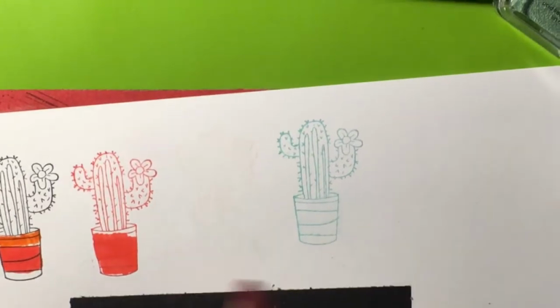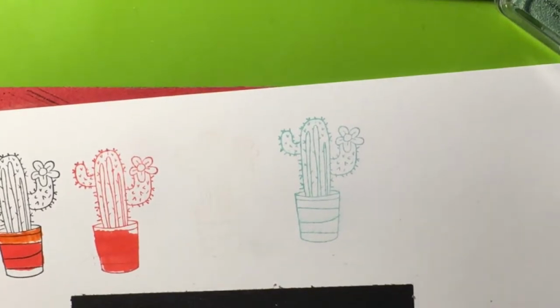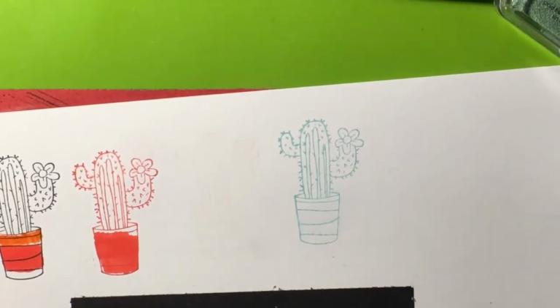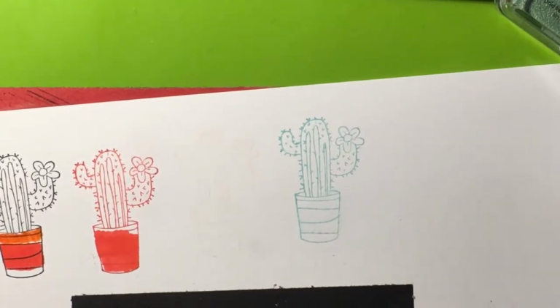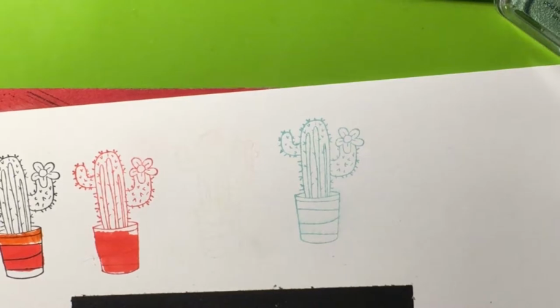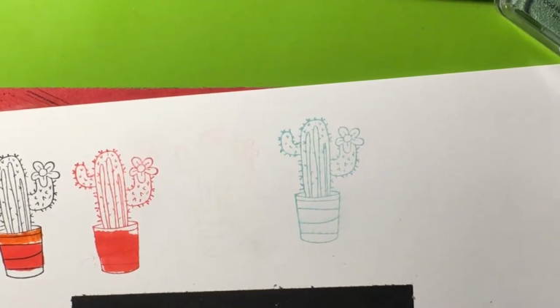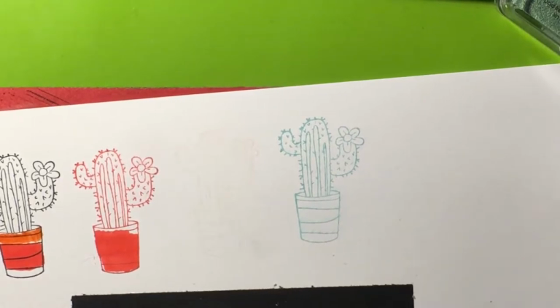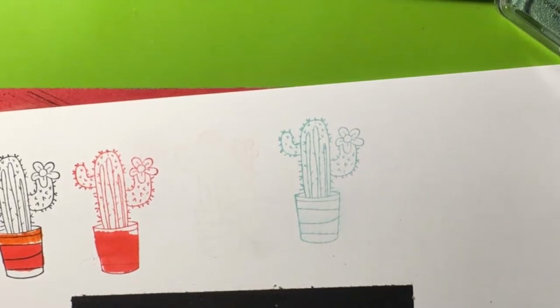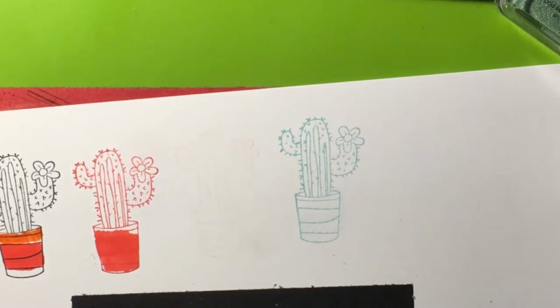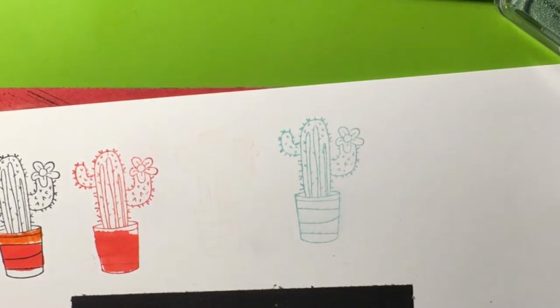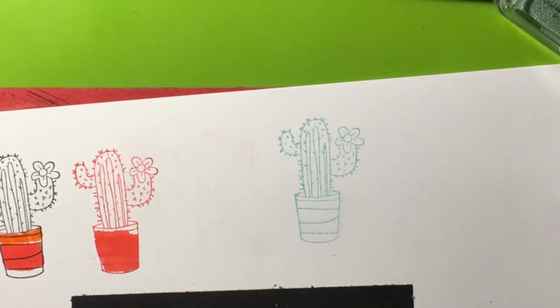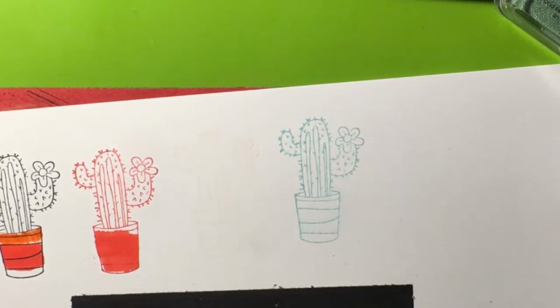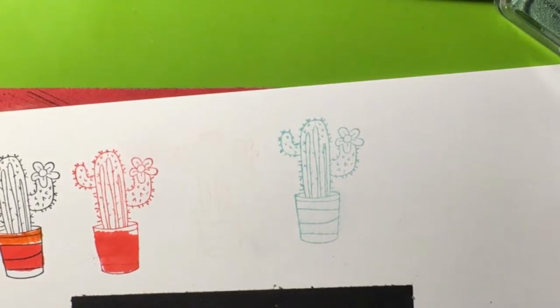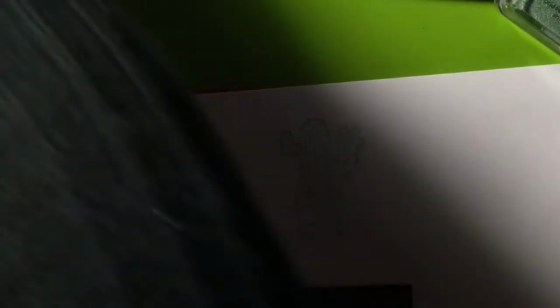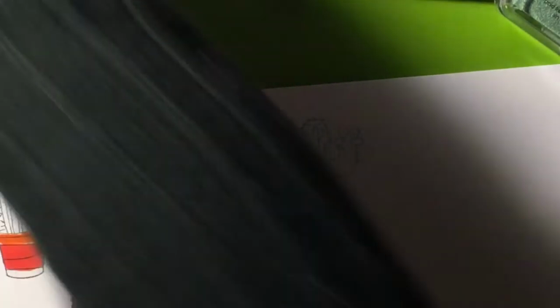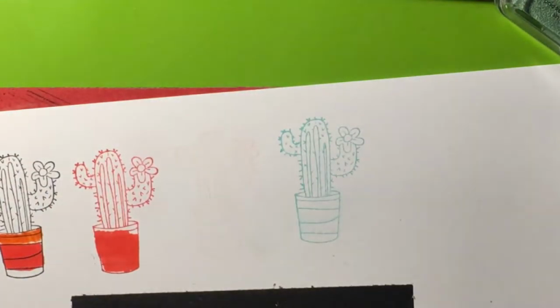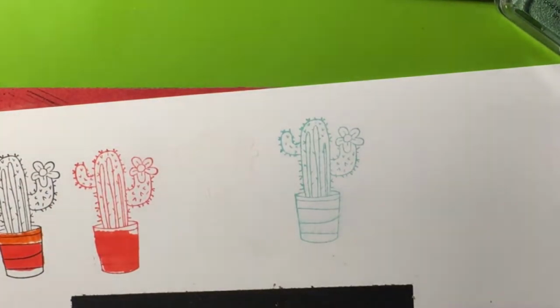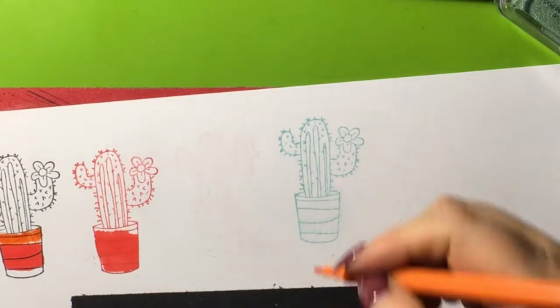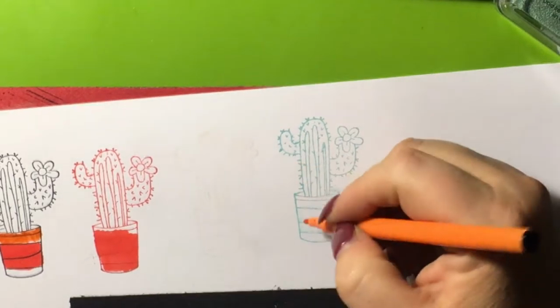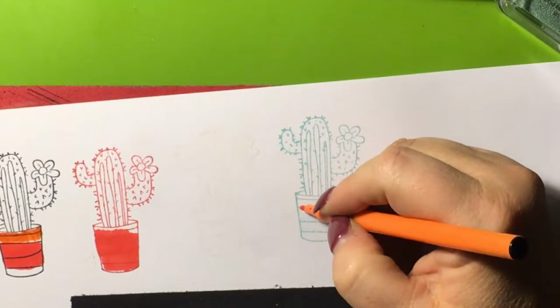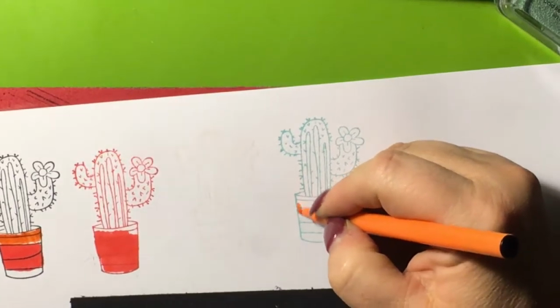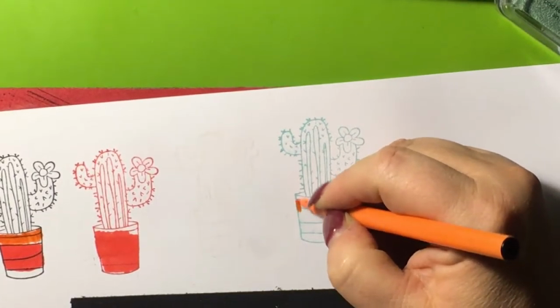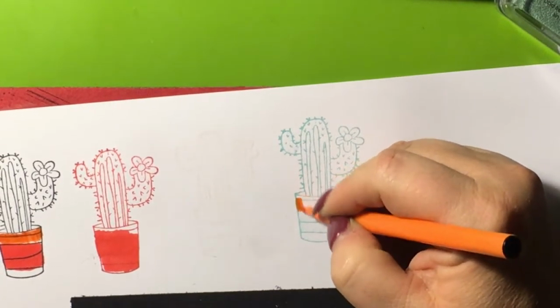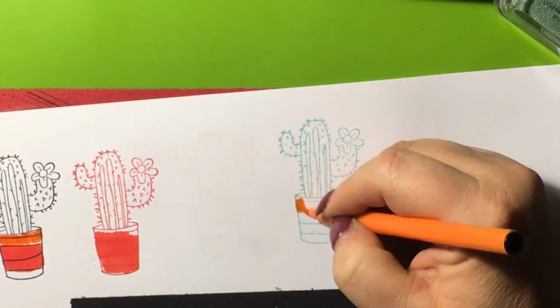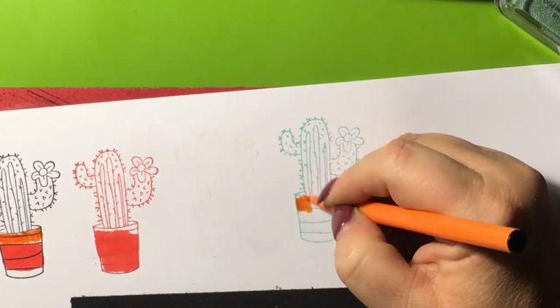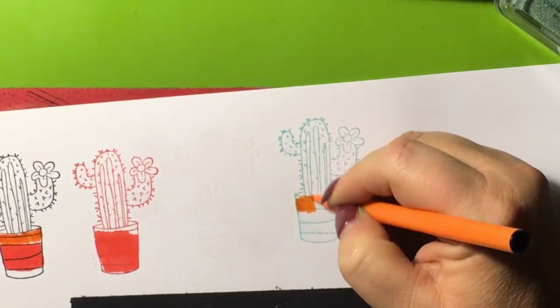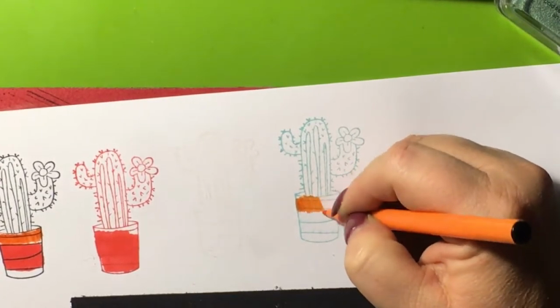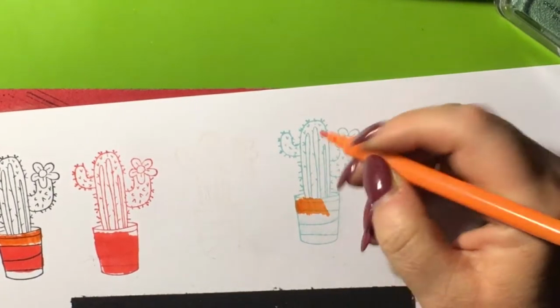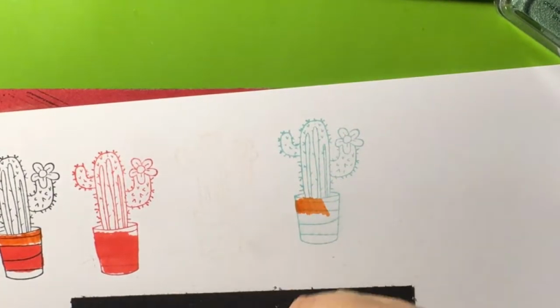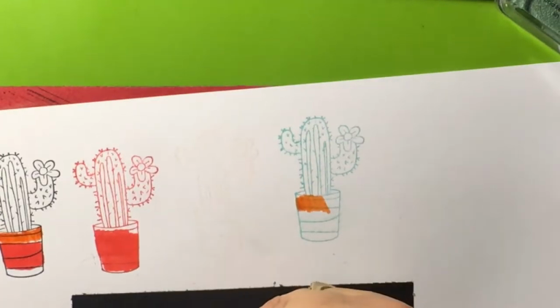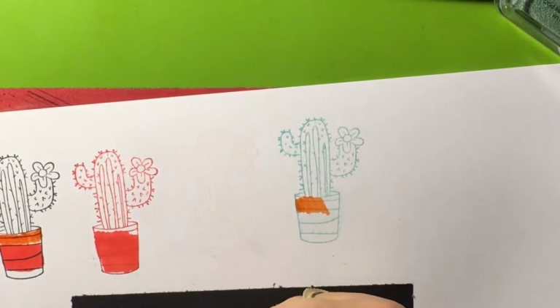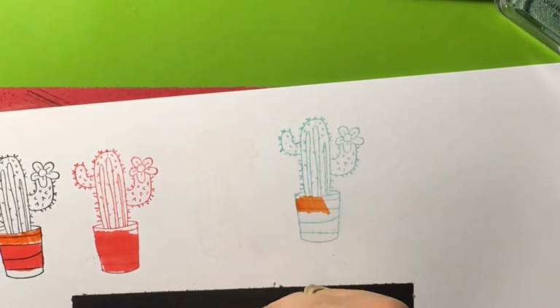Can't use alcohol markers with it because it will smear. But what if you can use water-based? Yes, you can use the water-based markers.